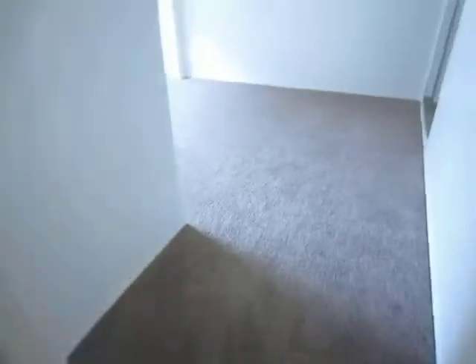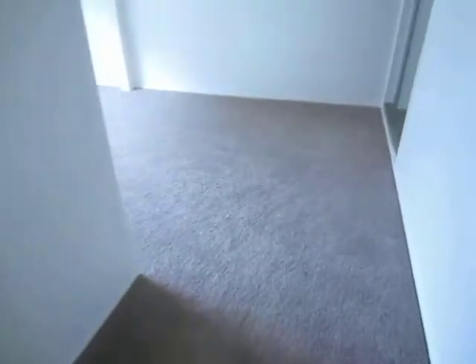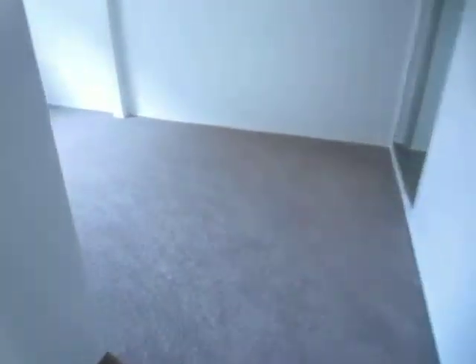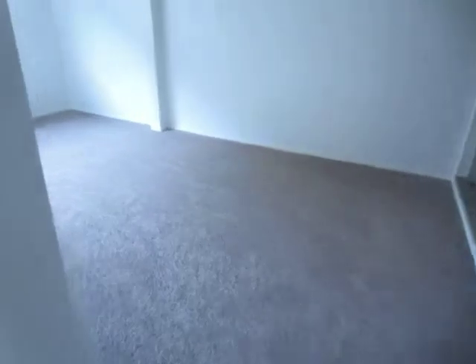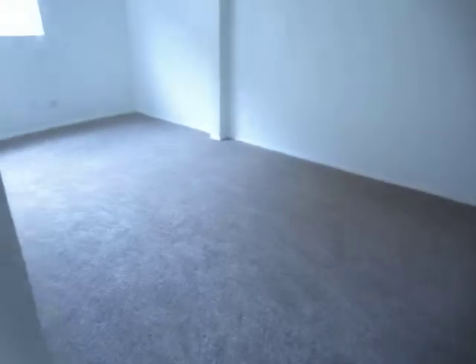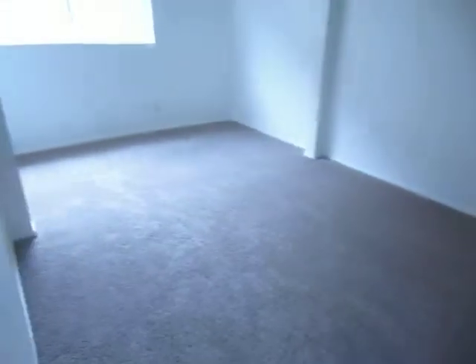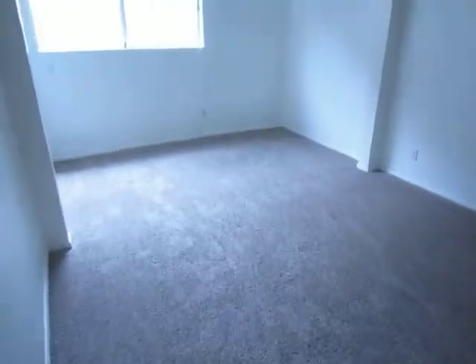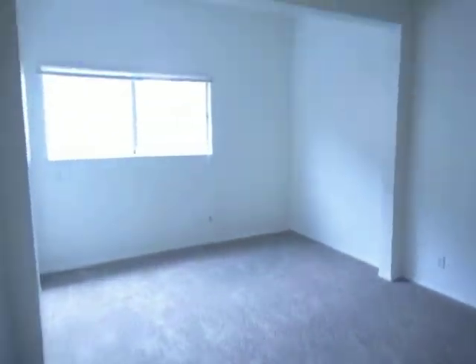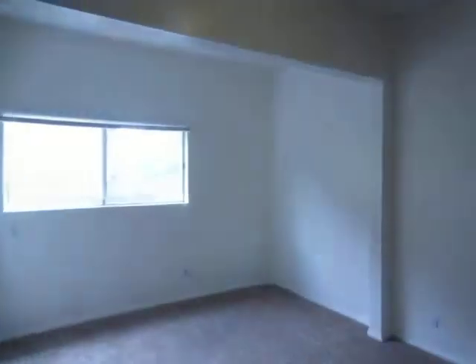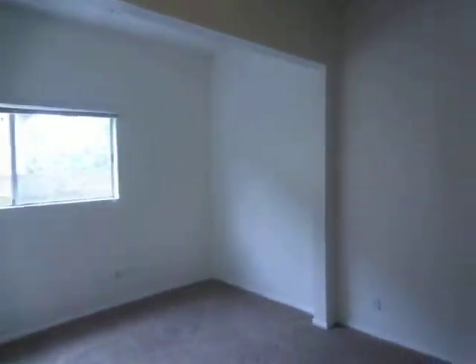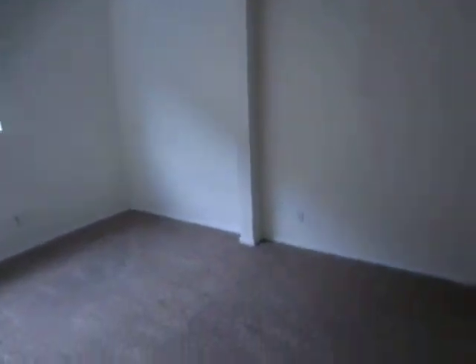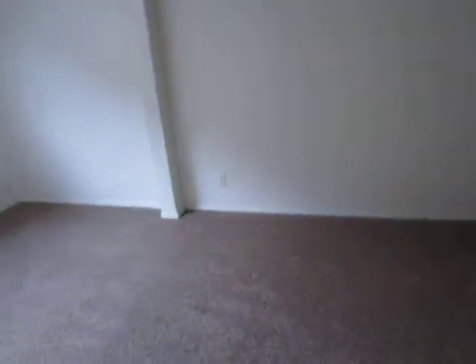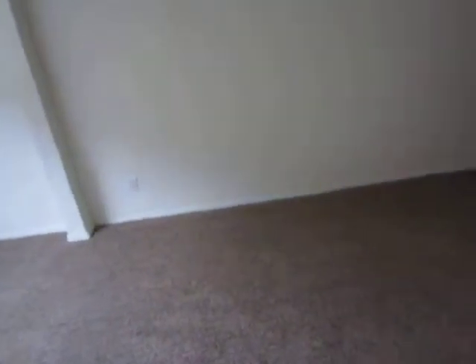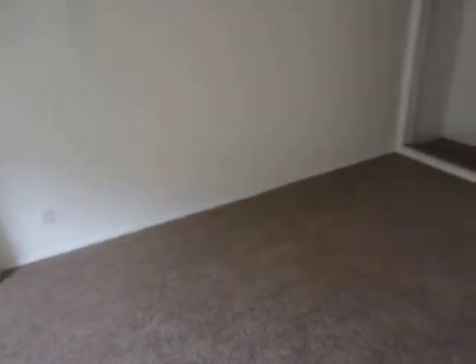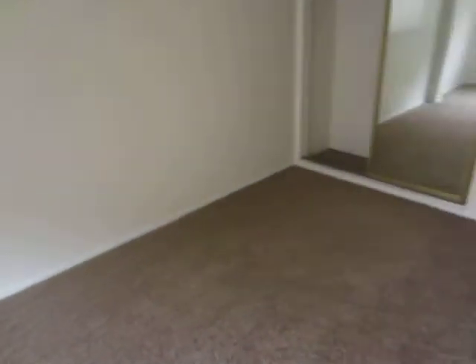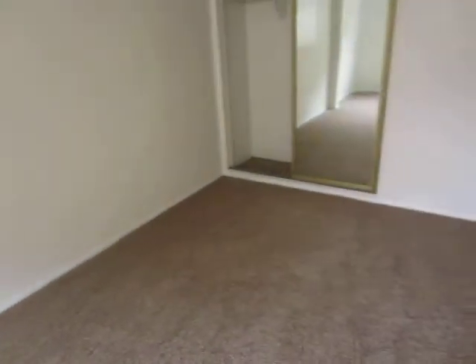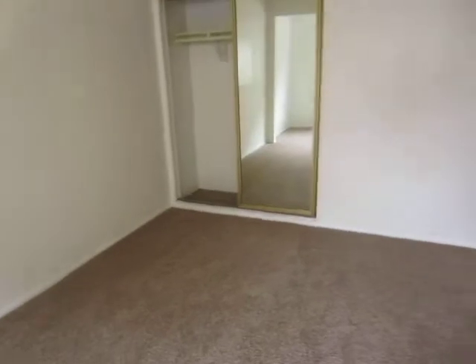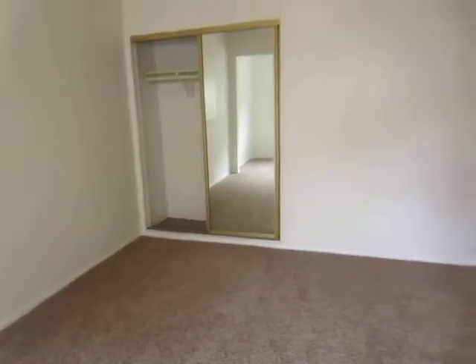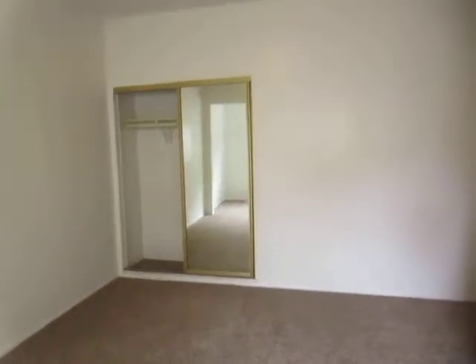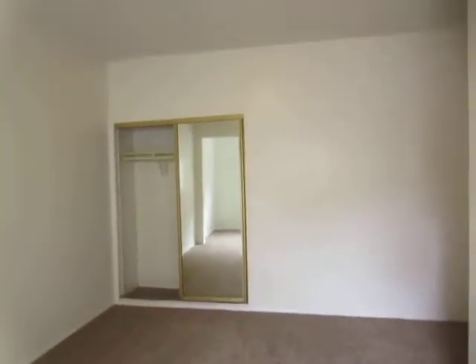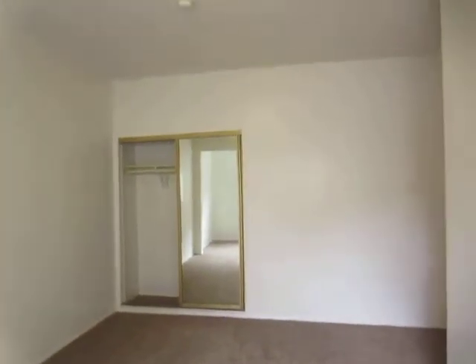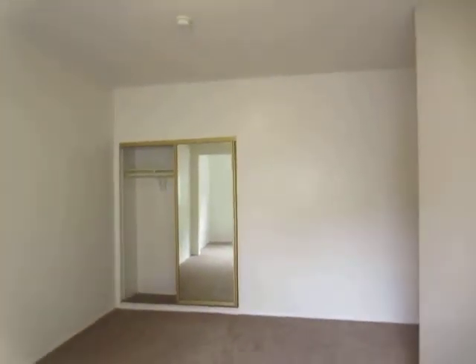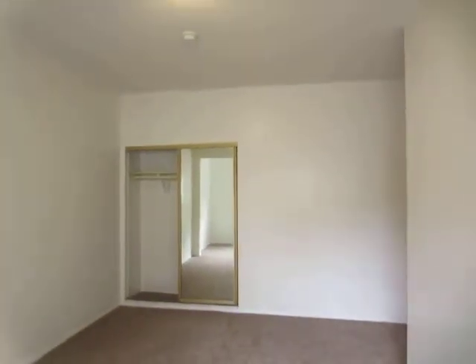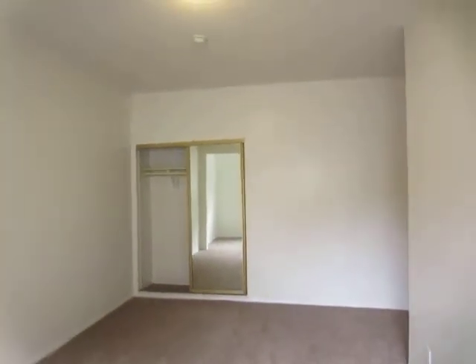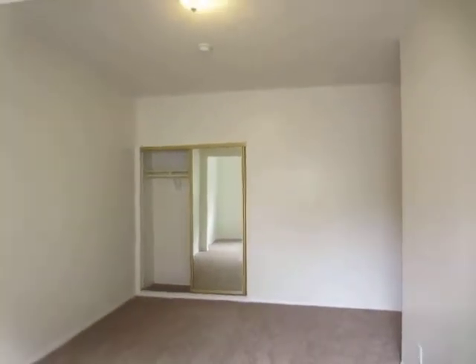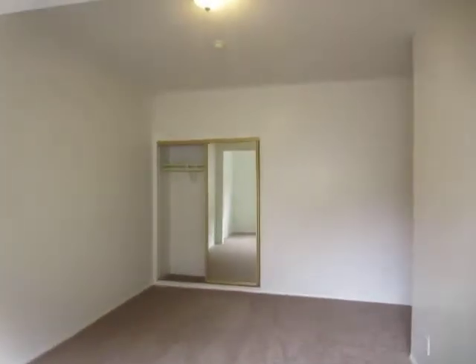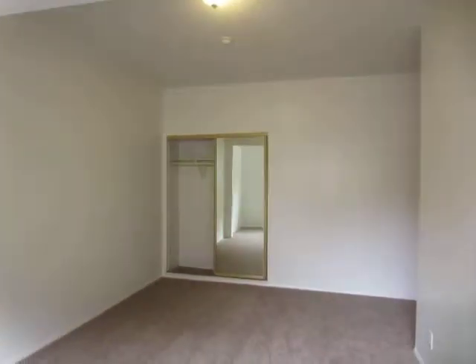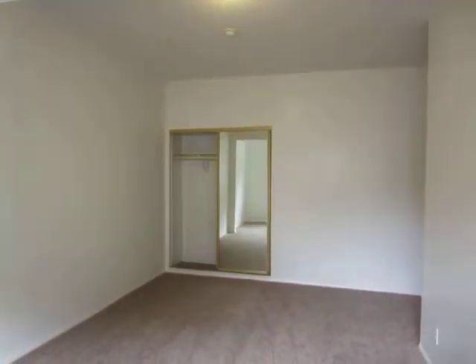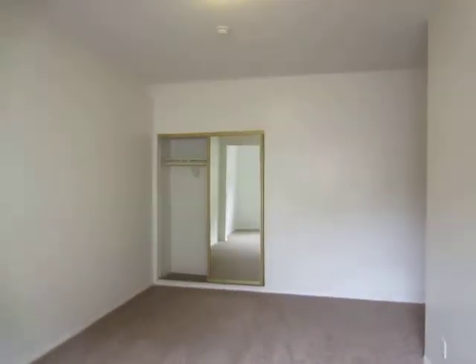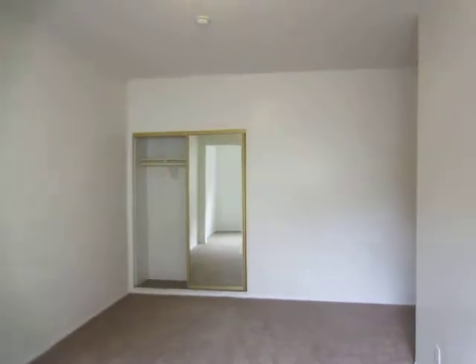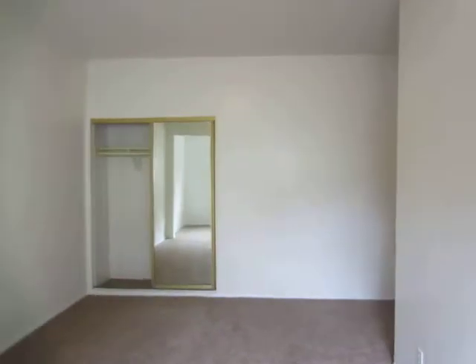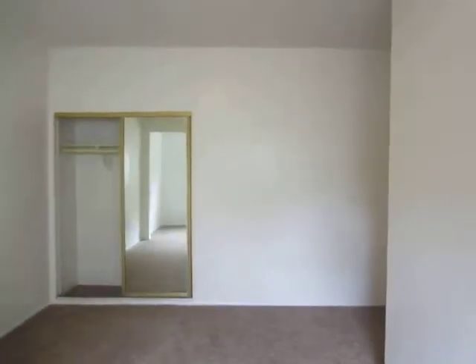This is the second bedroom. All of the rooms are very spacious and feature brand new carpeting. This room has a closet with sliding mirror doors.